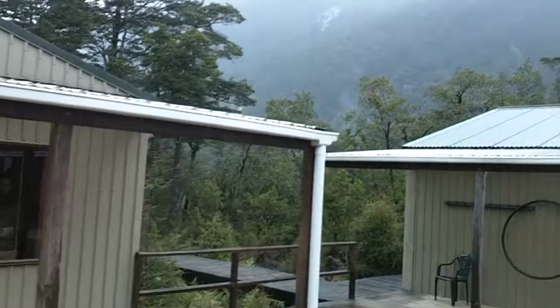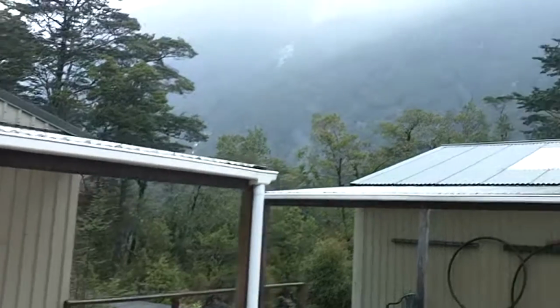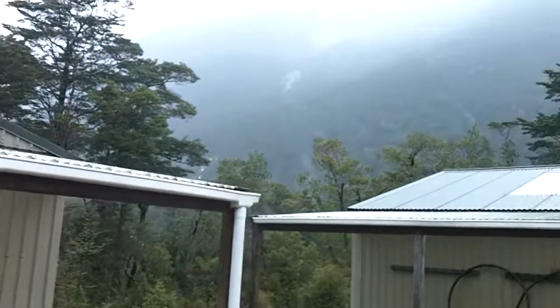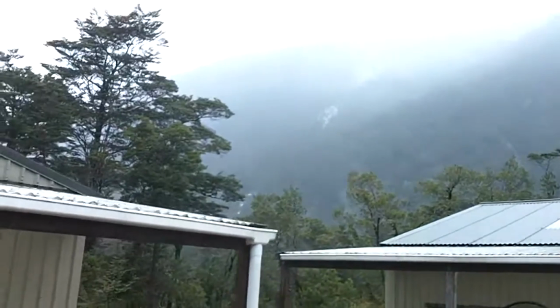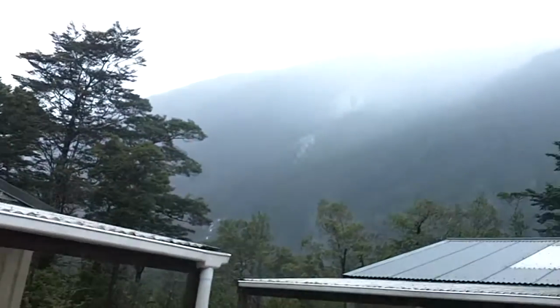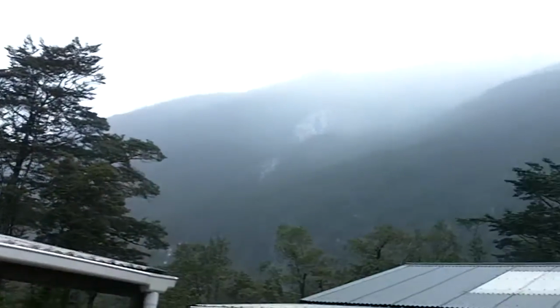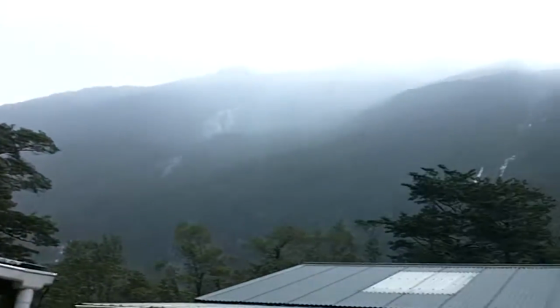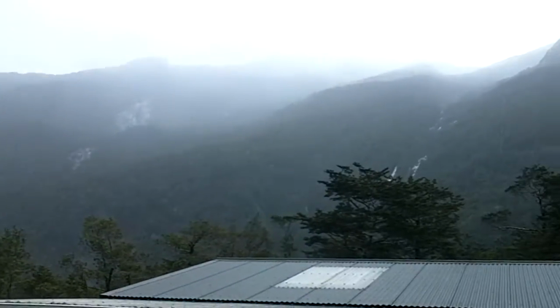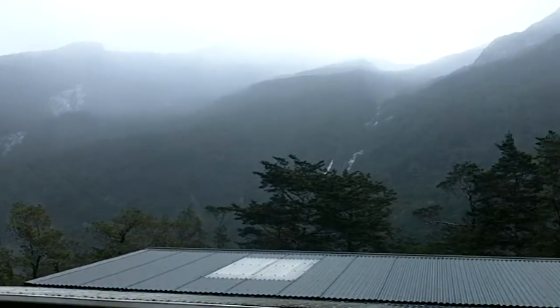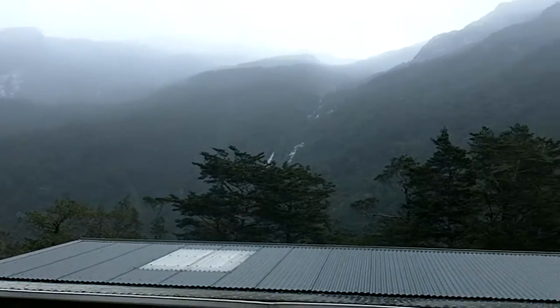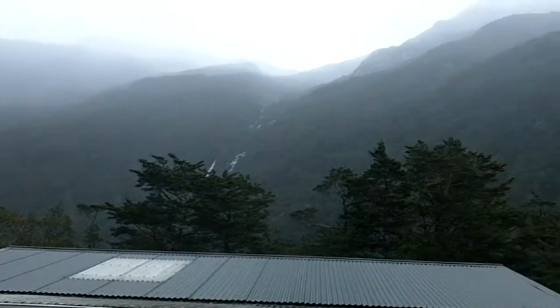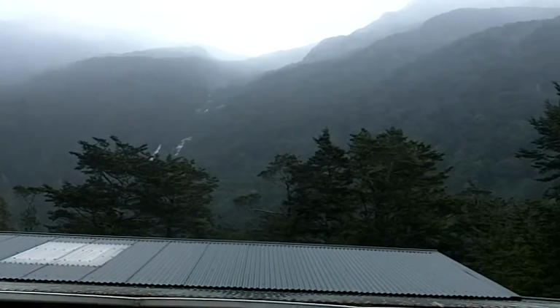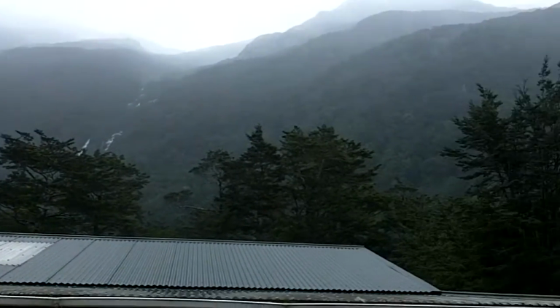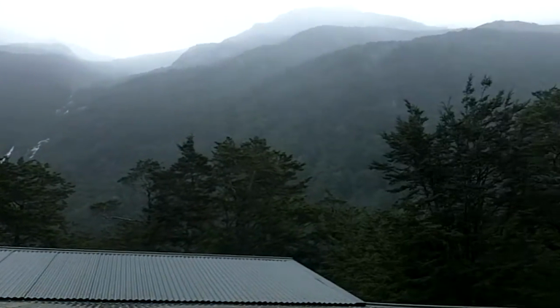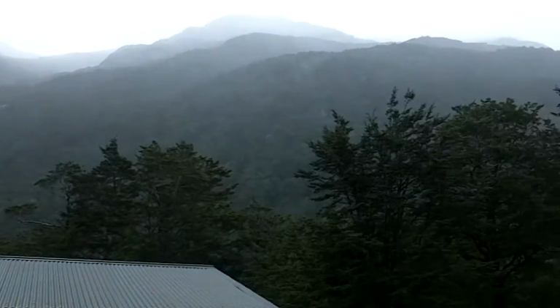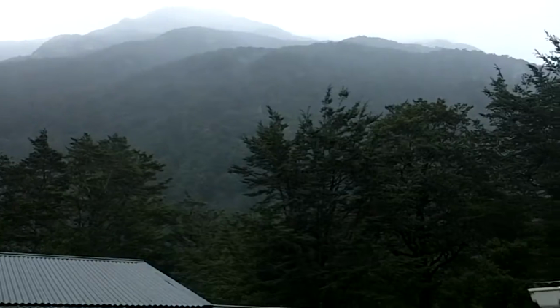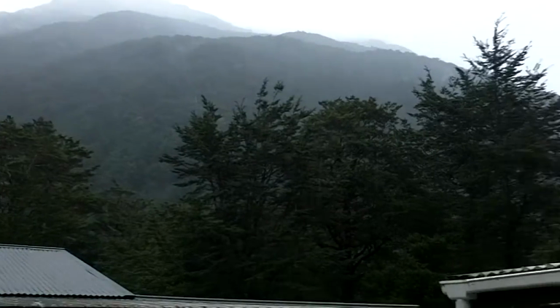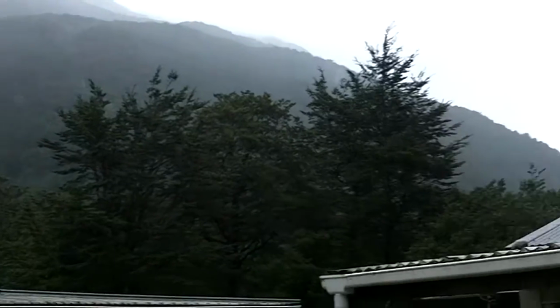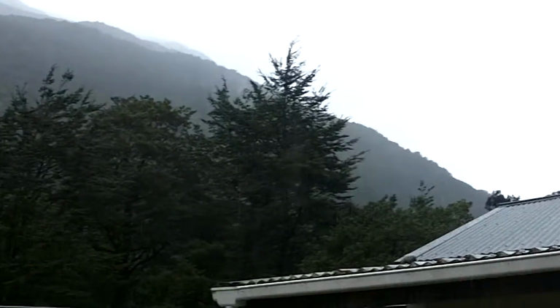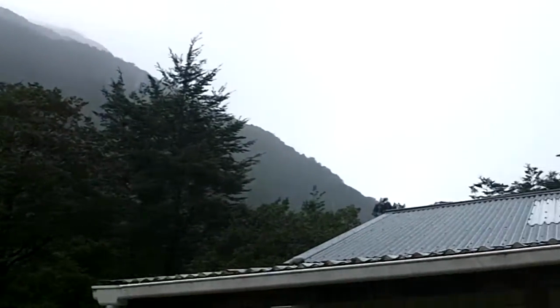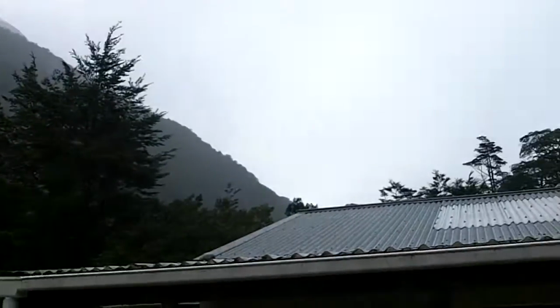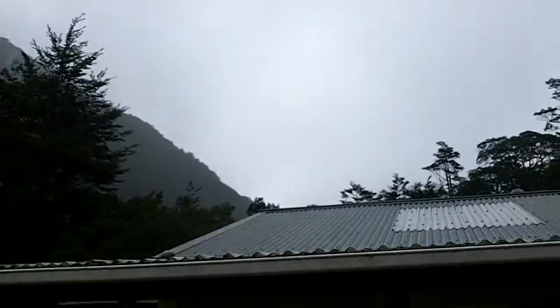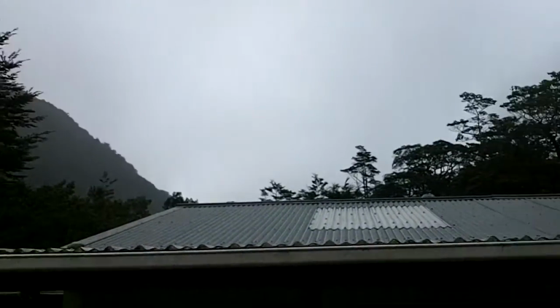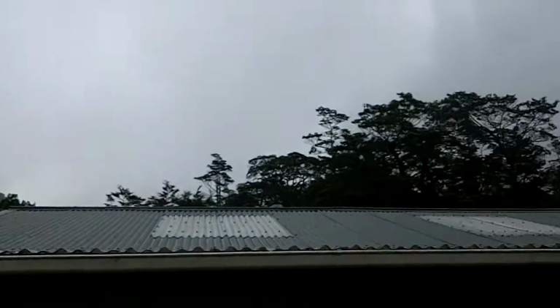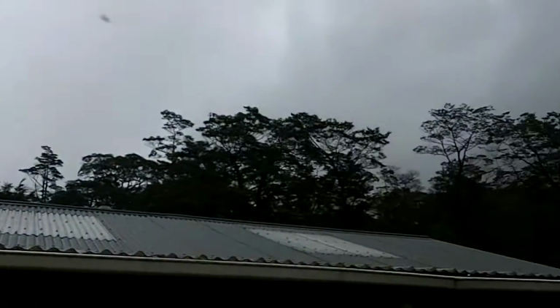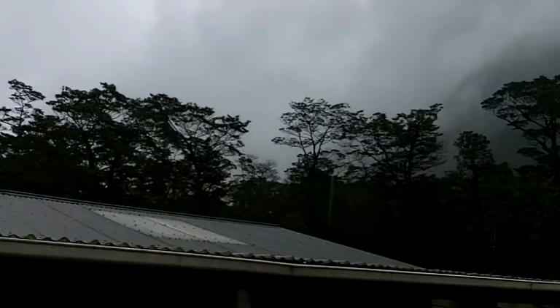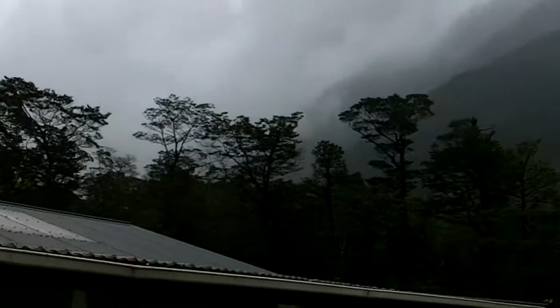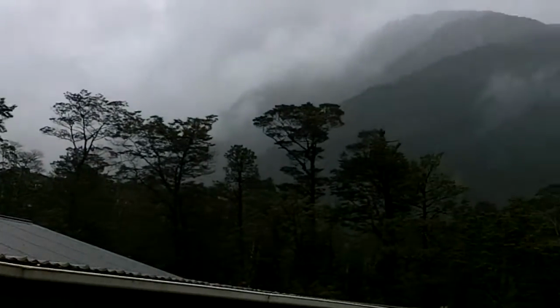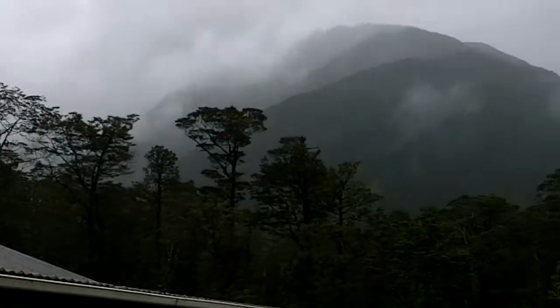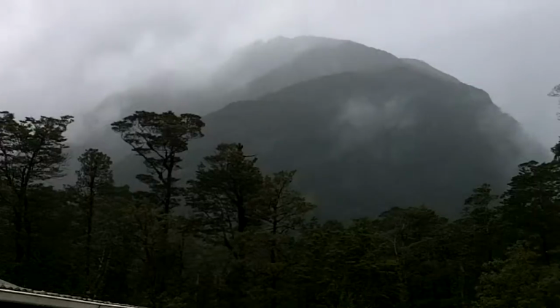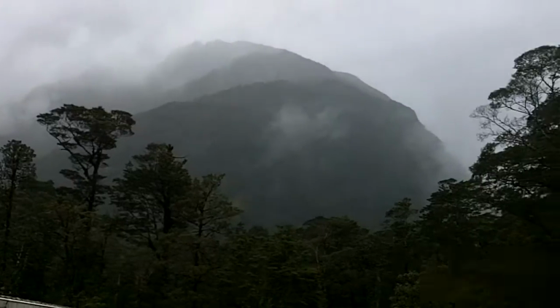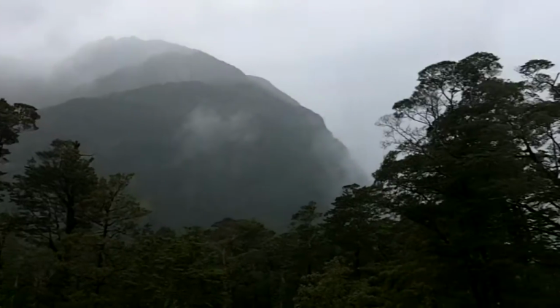We made it to the day one huts, but they're only three miles from the start of the track. As you can see, it's pouring rain. There's a lot of waterfalls up there. Beautiful mountains all around us.